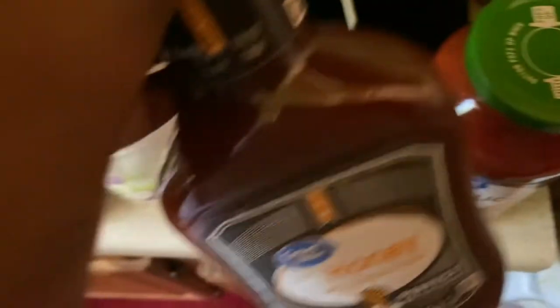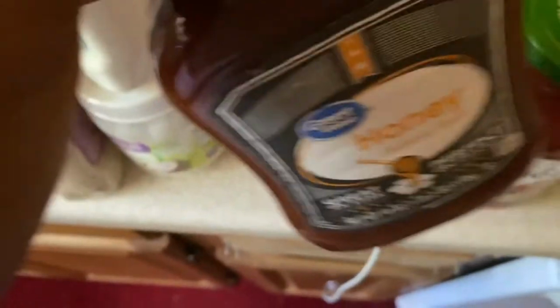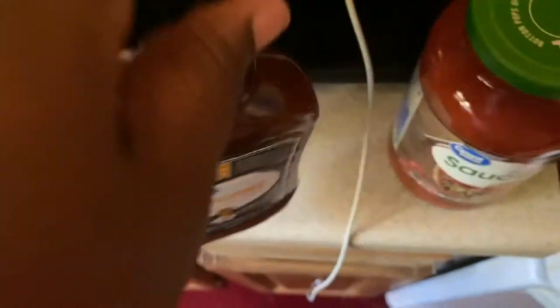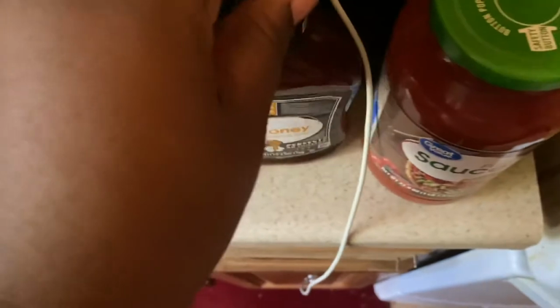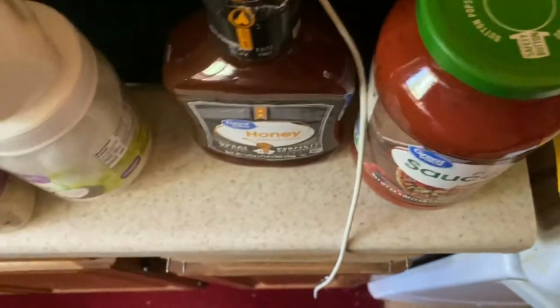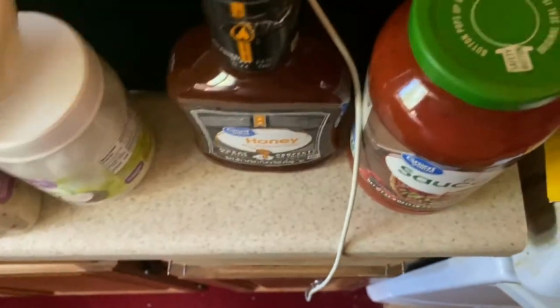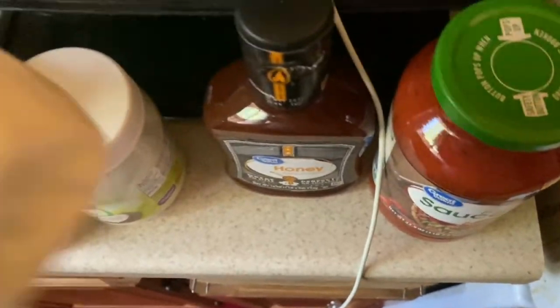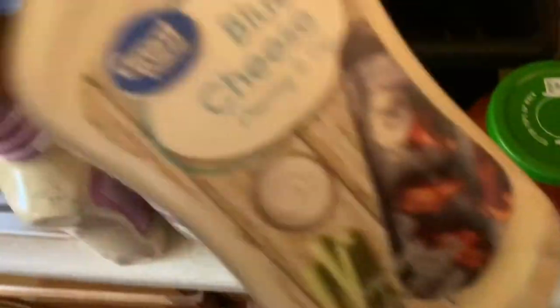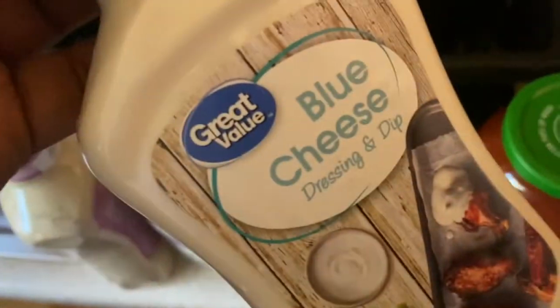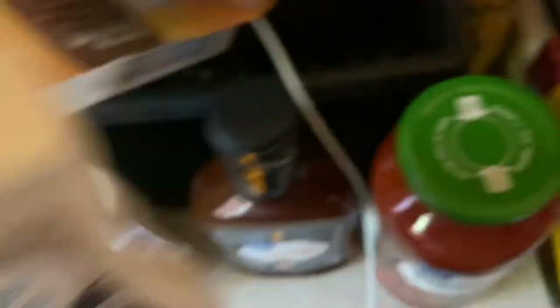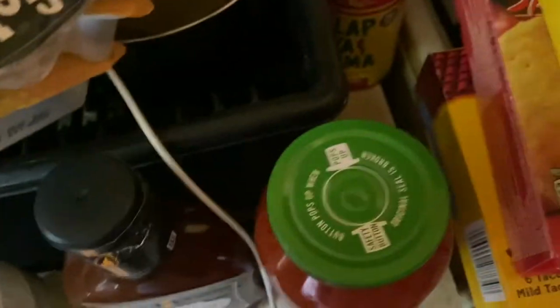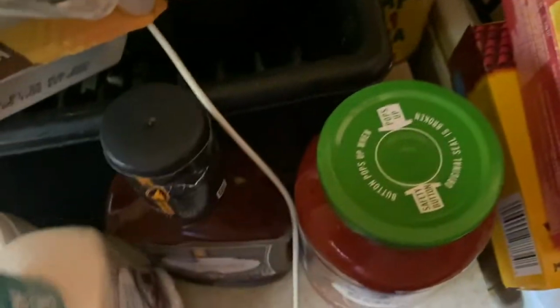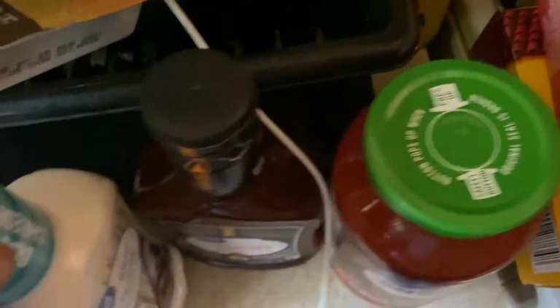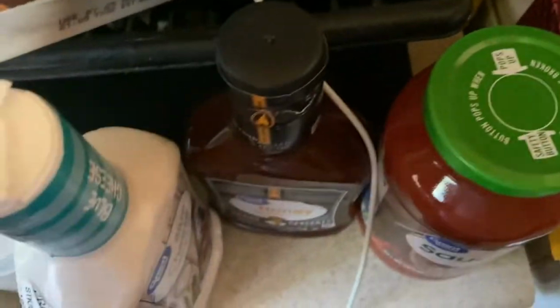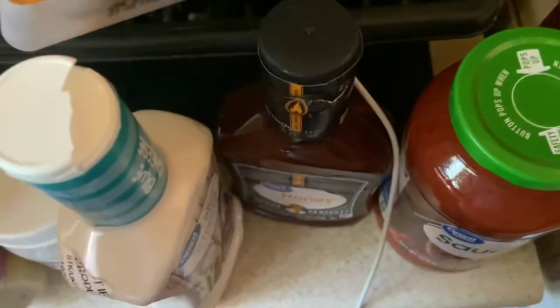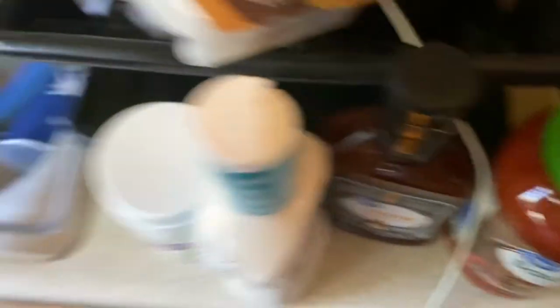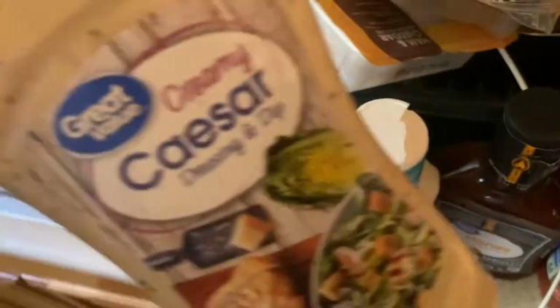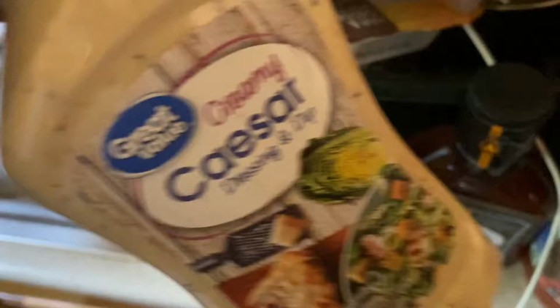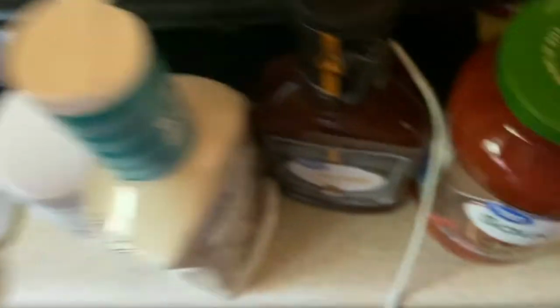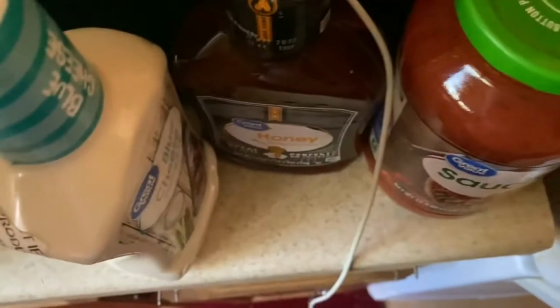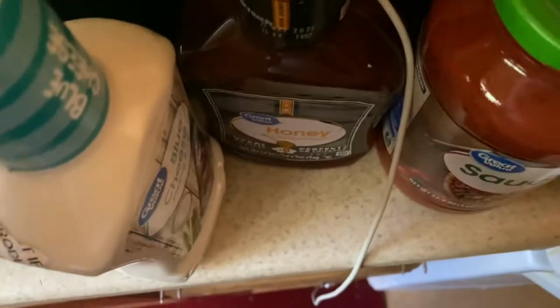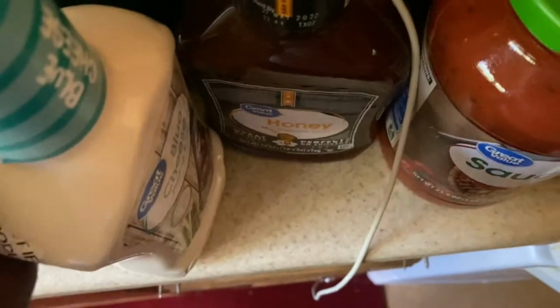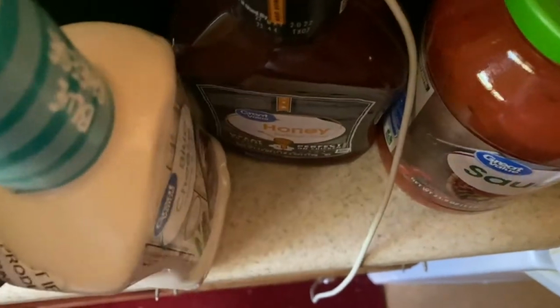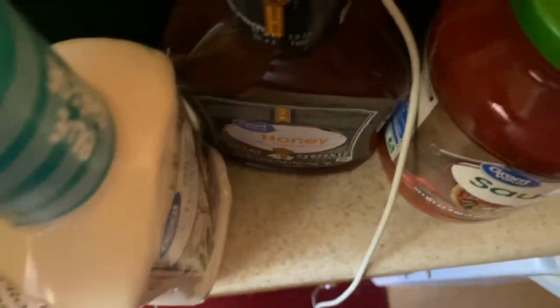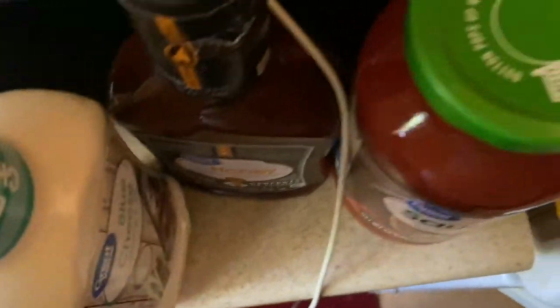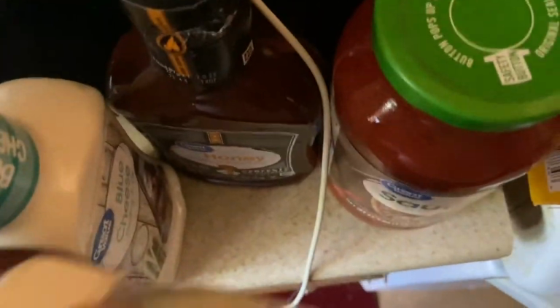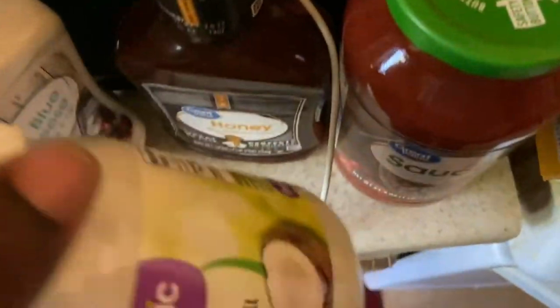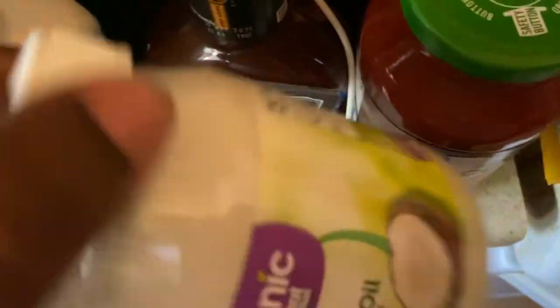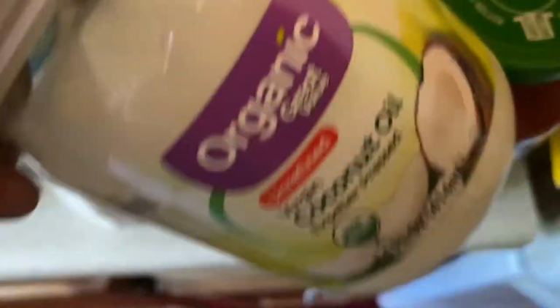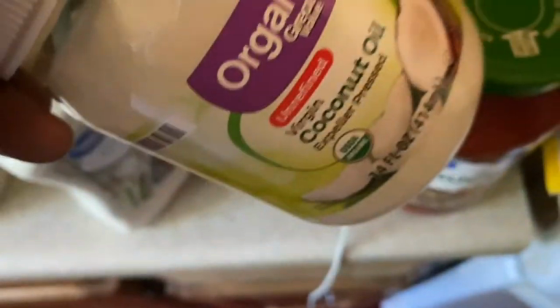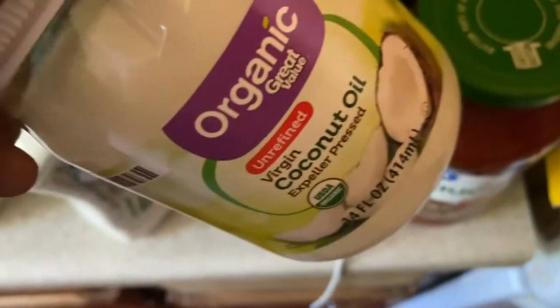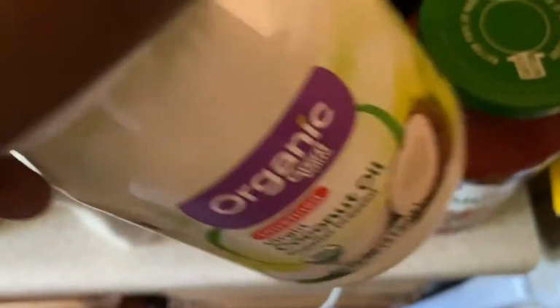I got another thing of honey mustard, blue cheese, caesar, and coconut oil.